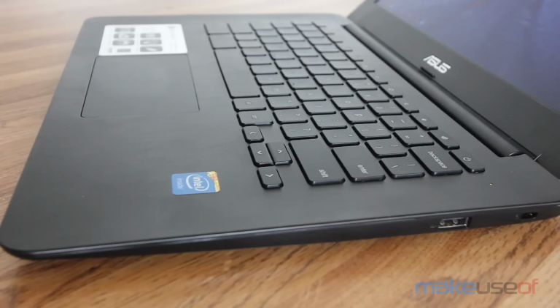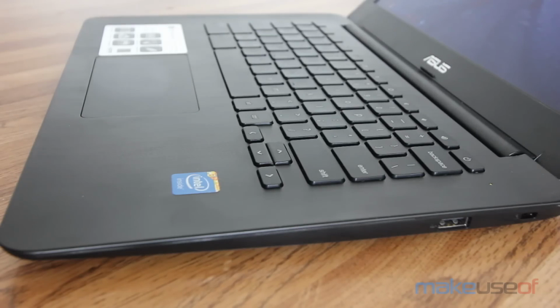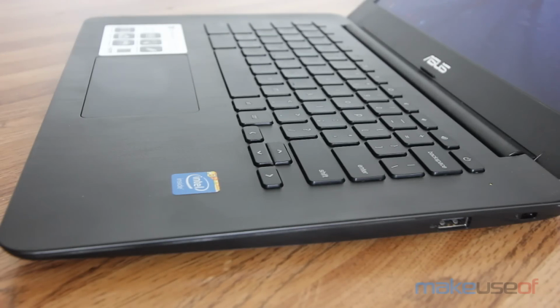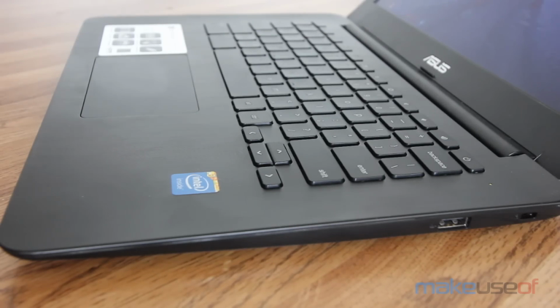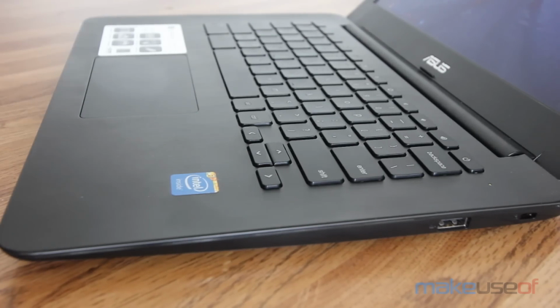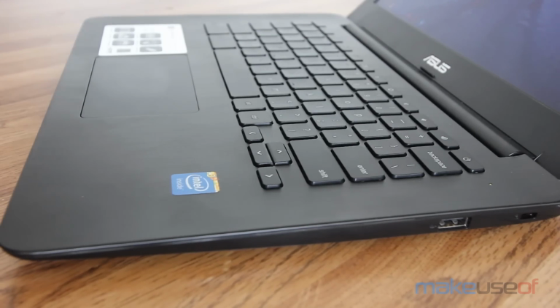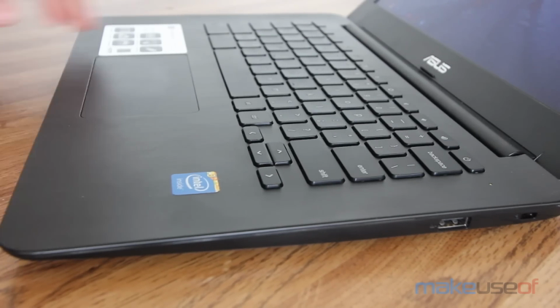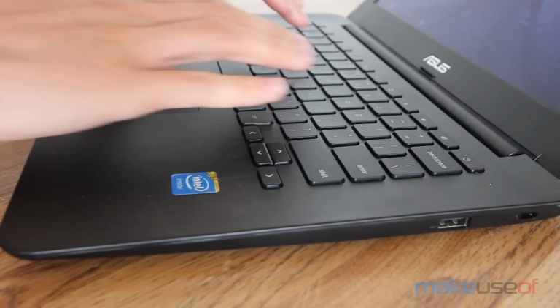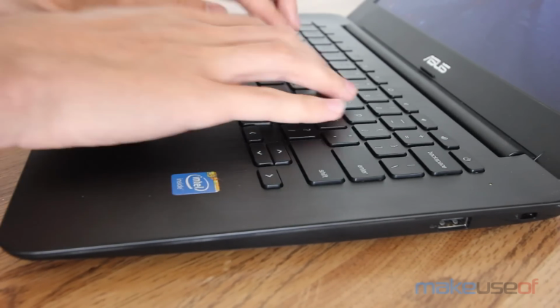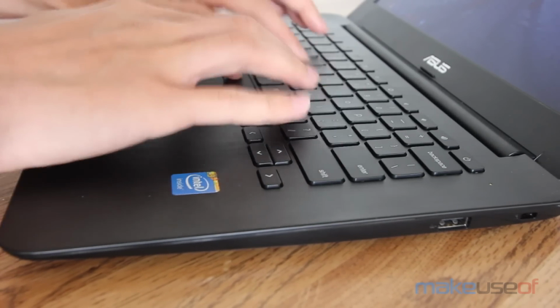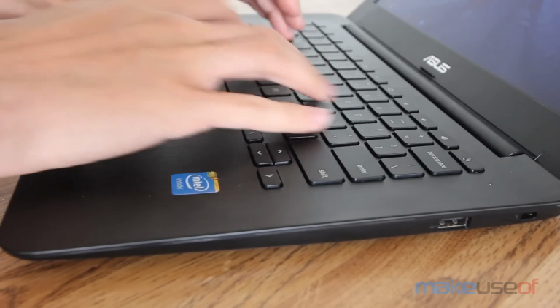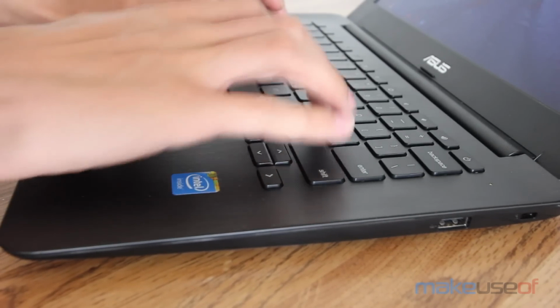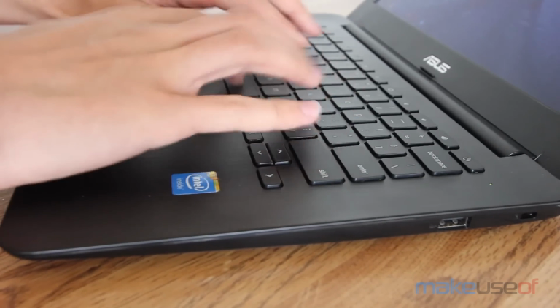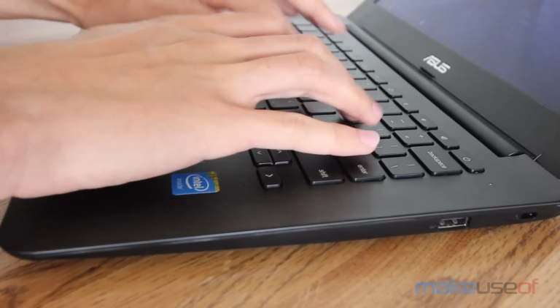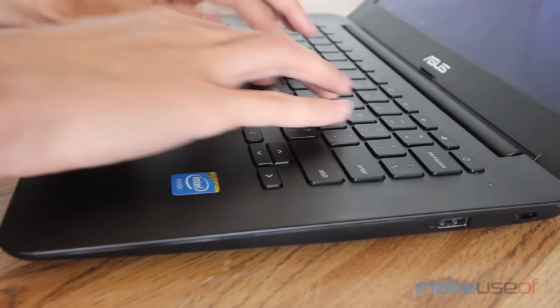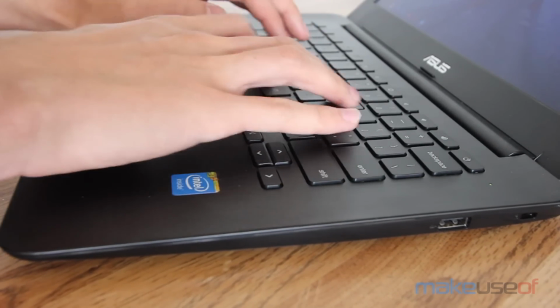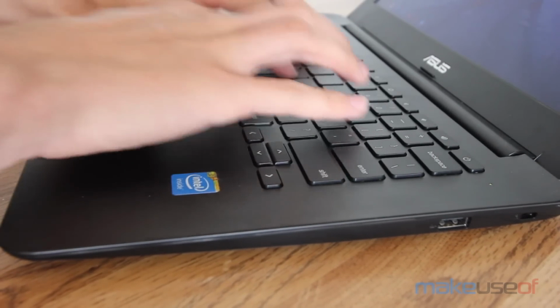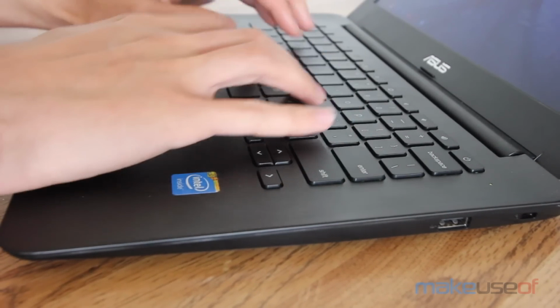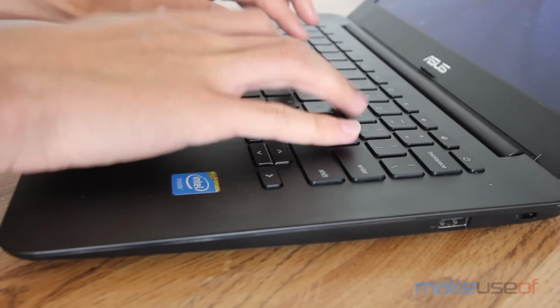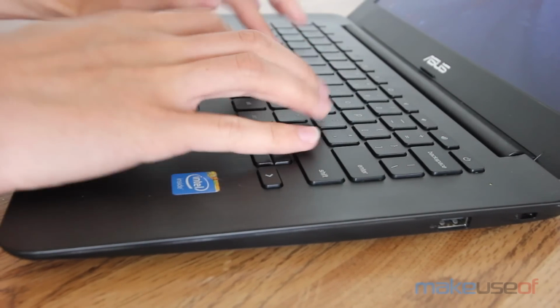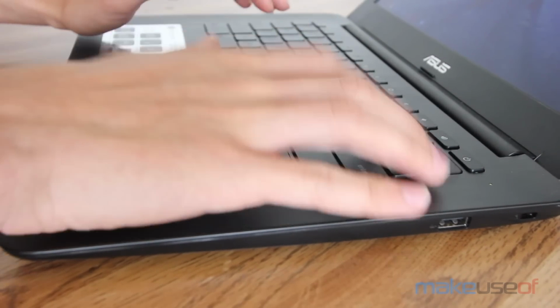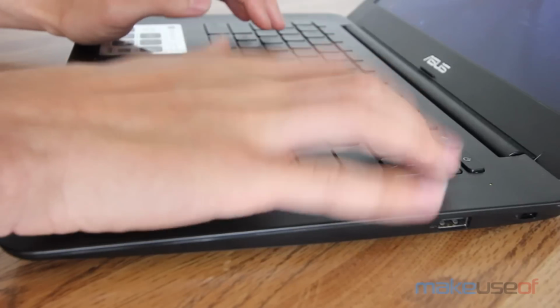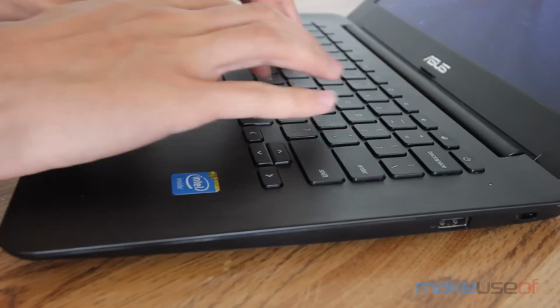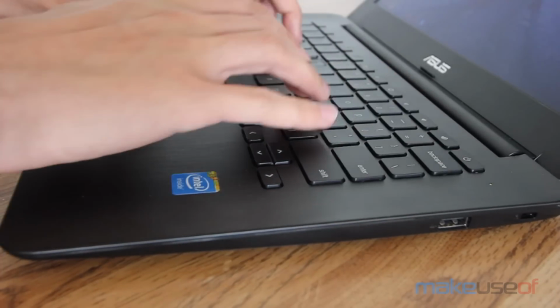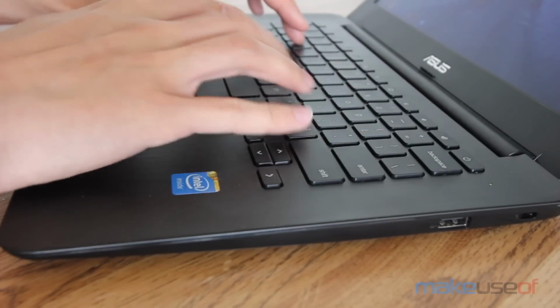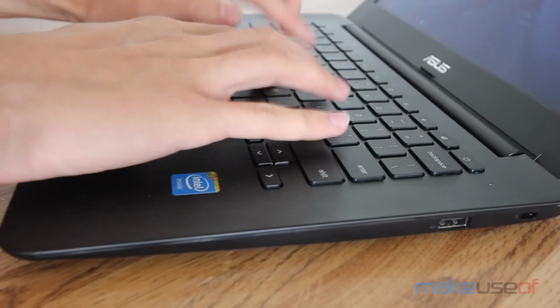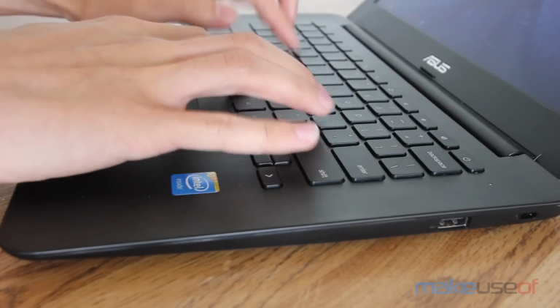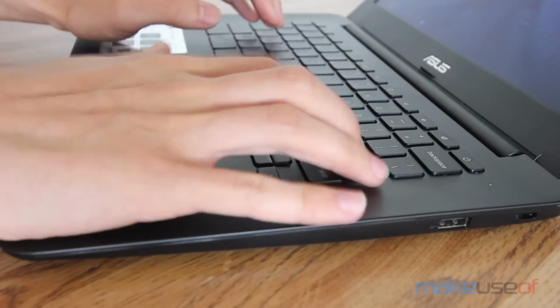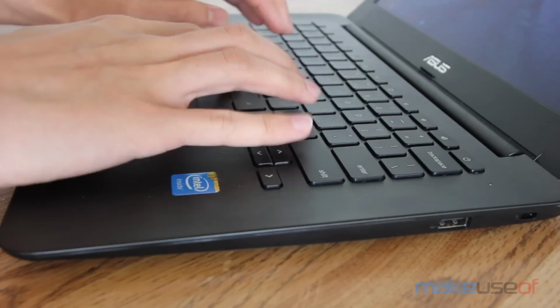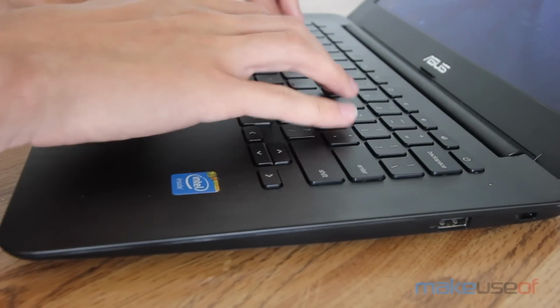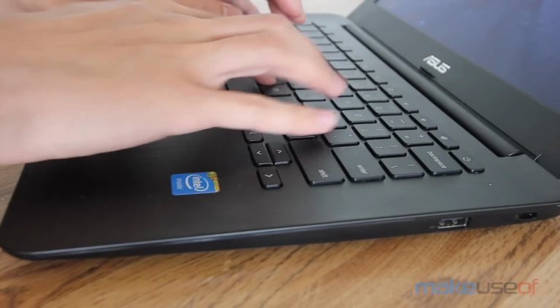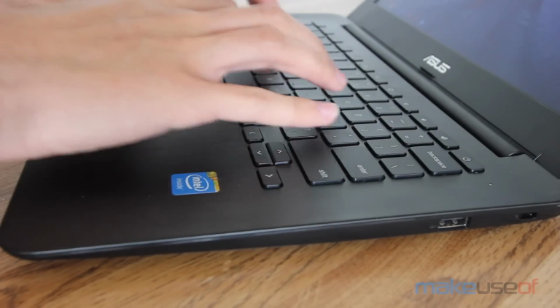The keyboard was a bit annoying at times and sometimes wouldn't register that I was pressing a key. It was well-spaced out, it just wasn't all that reliable. The trackpad, on the other hand, was a smooth experience, and it was nice and spacious.